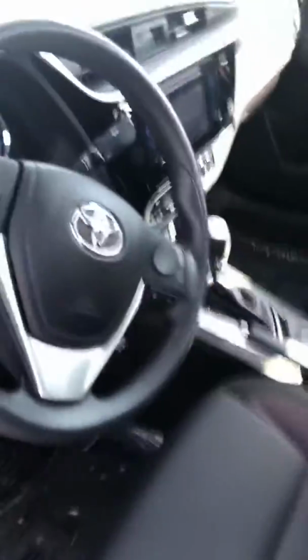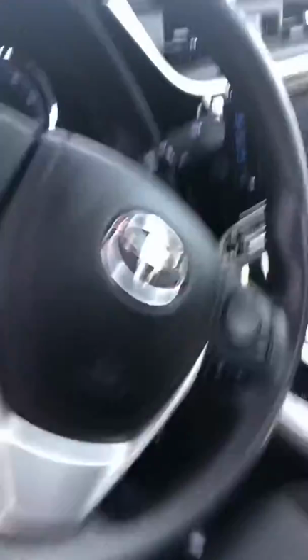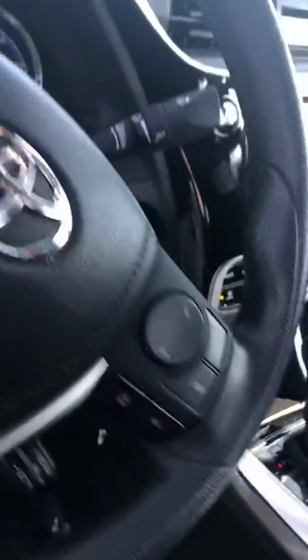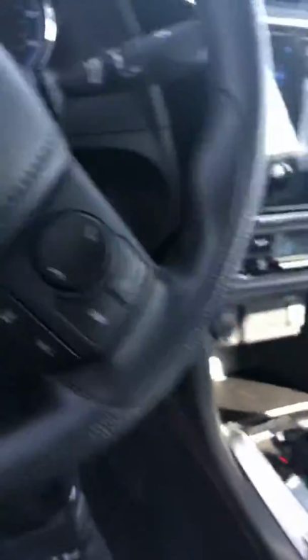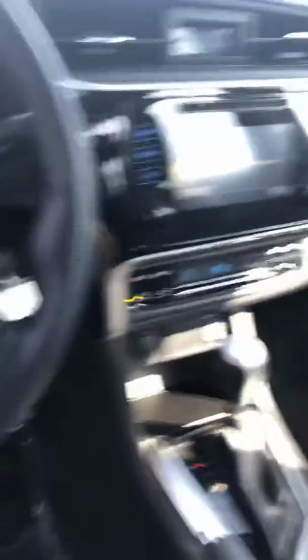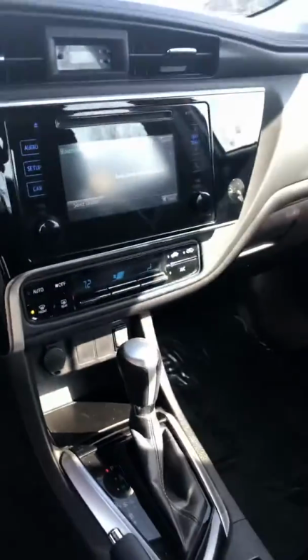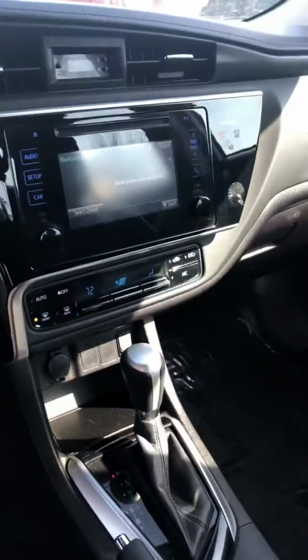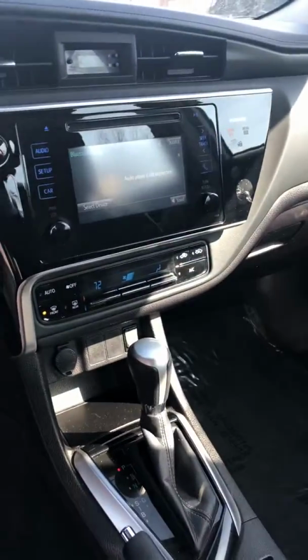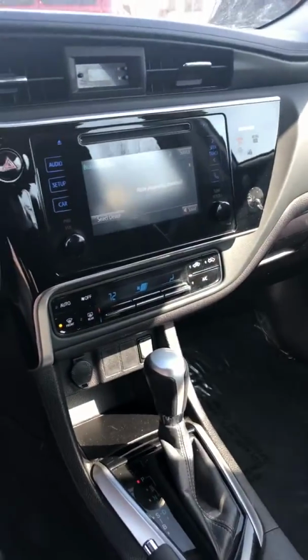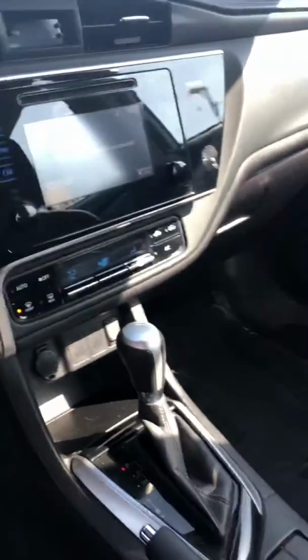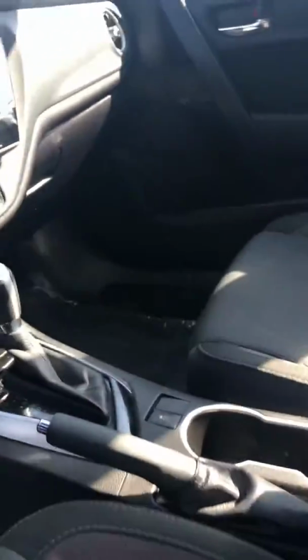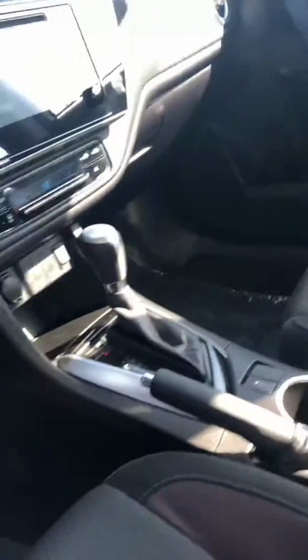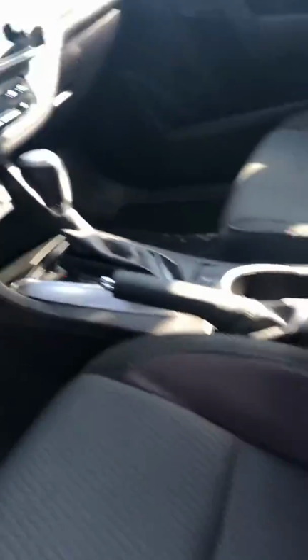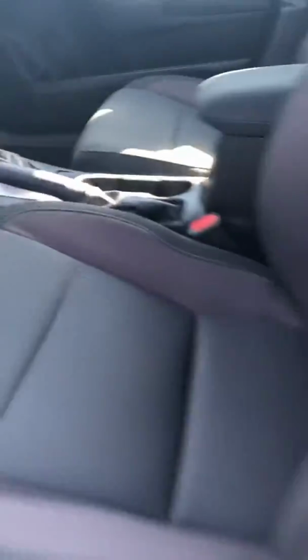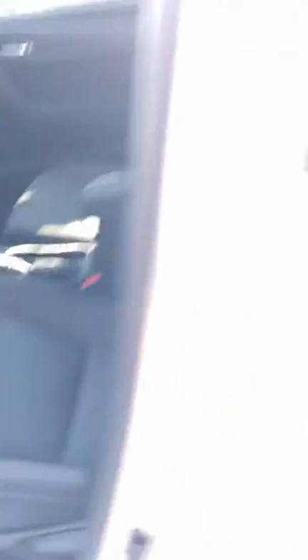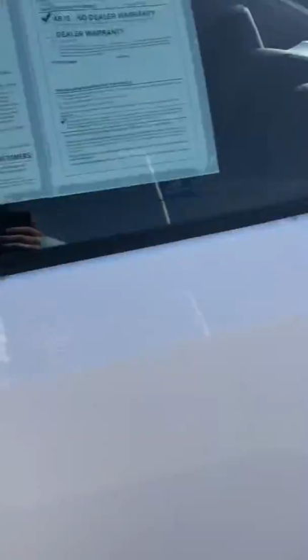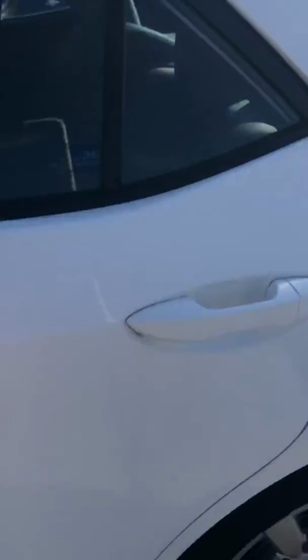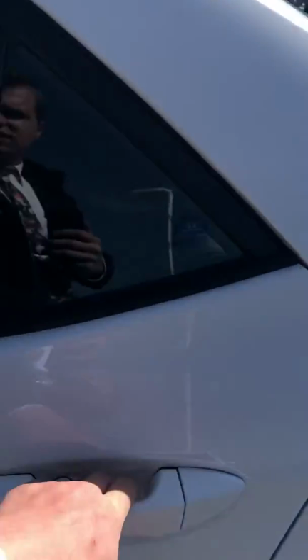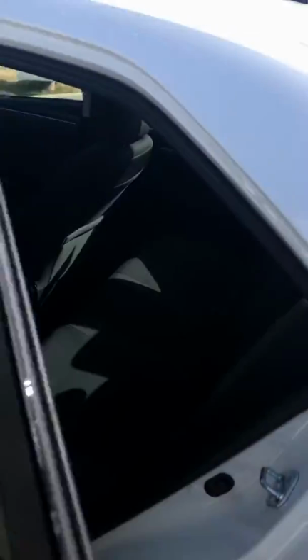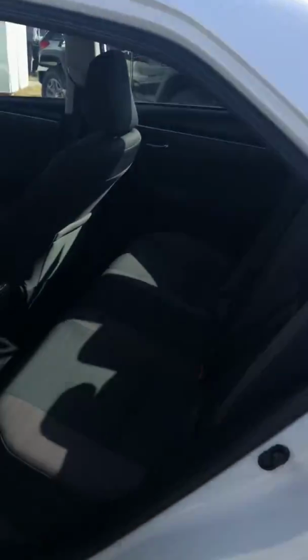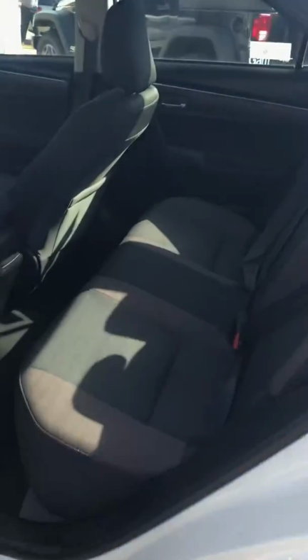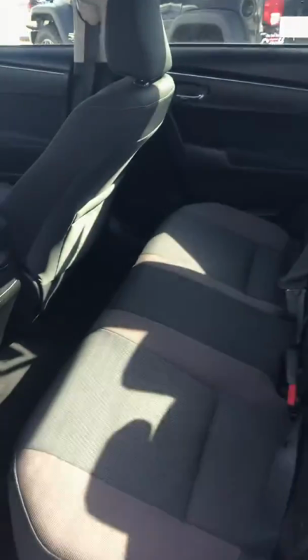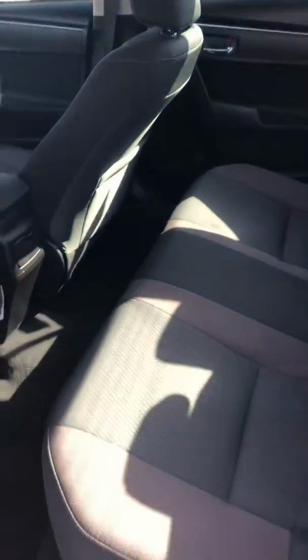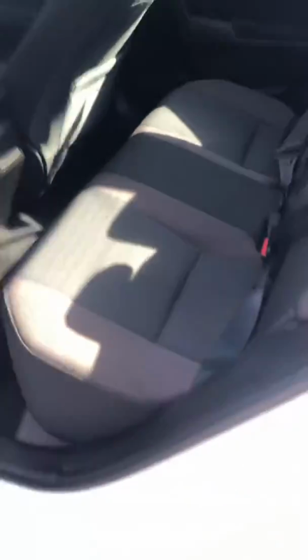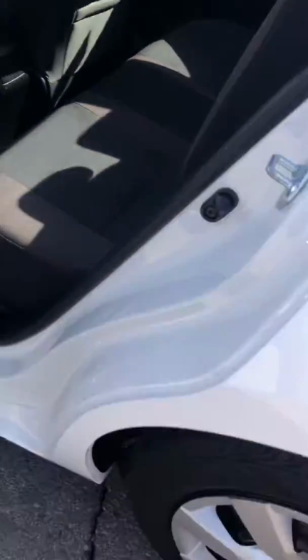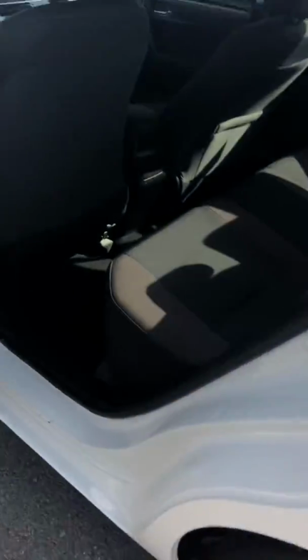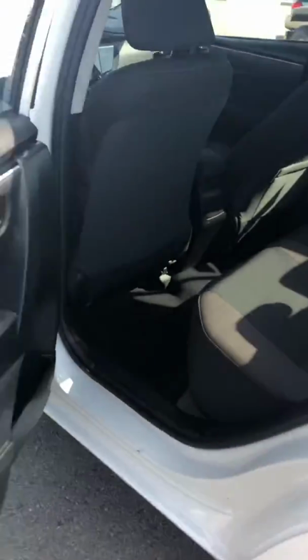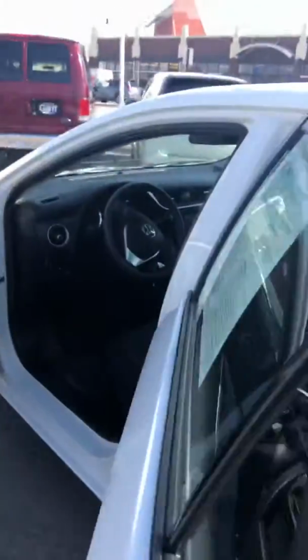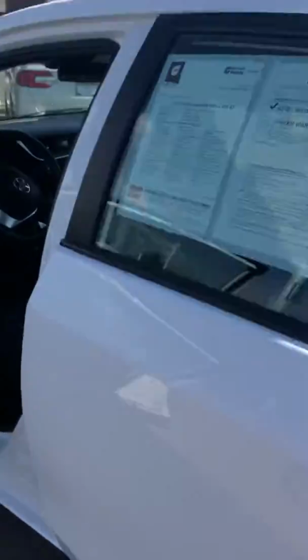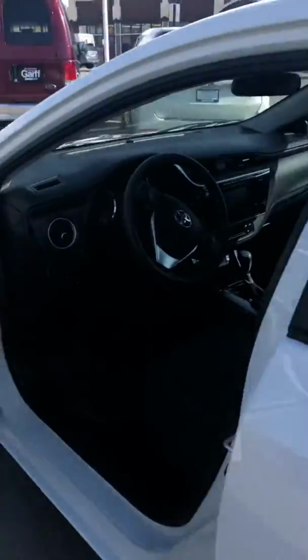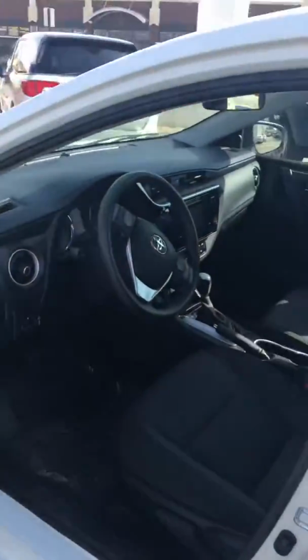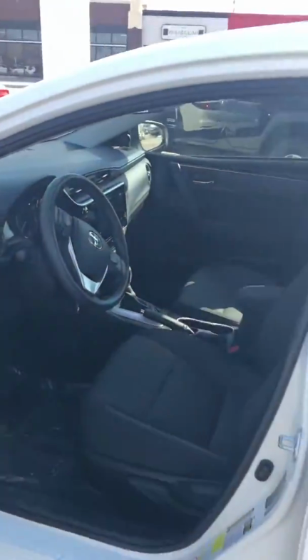Bluetooth touch screen, great air conditioning and heater, clean back seats as well. Just a really great car.